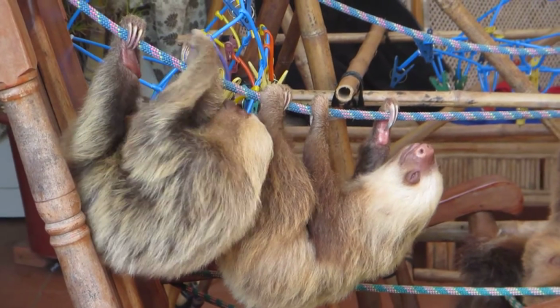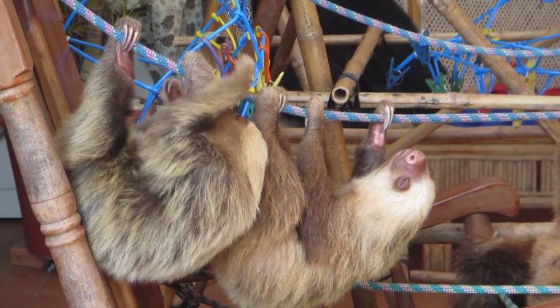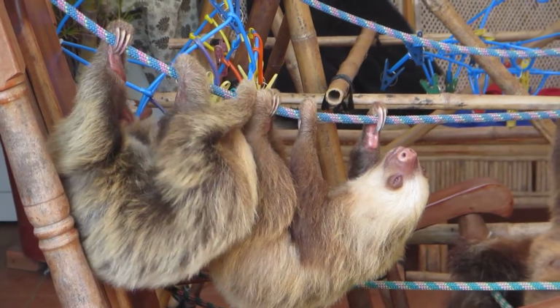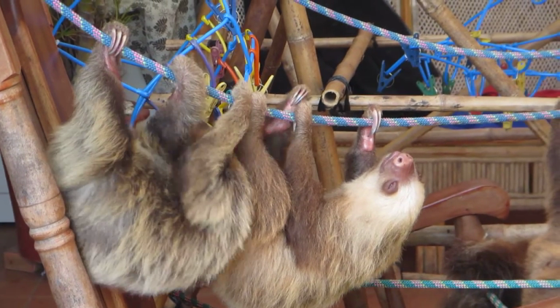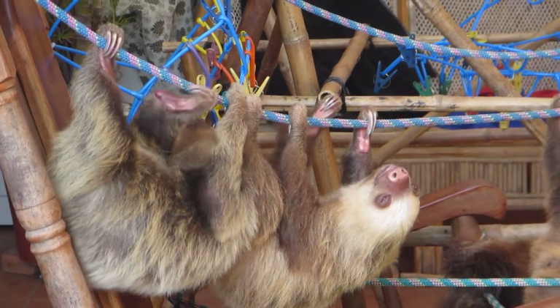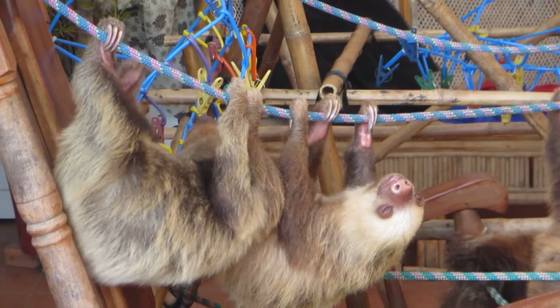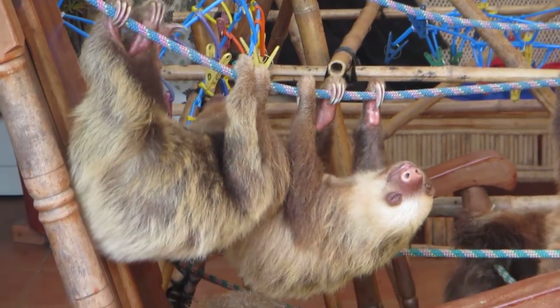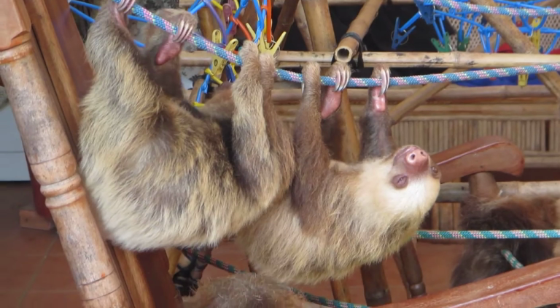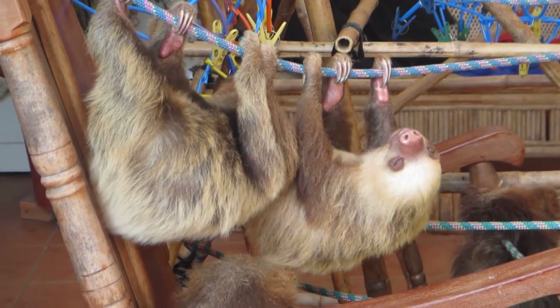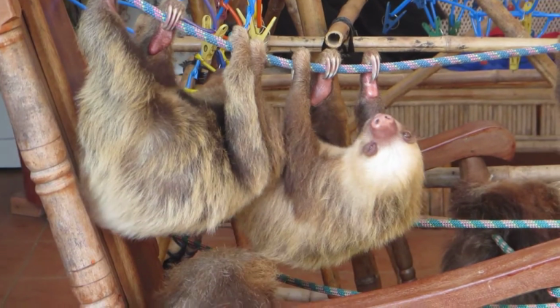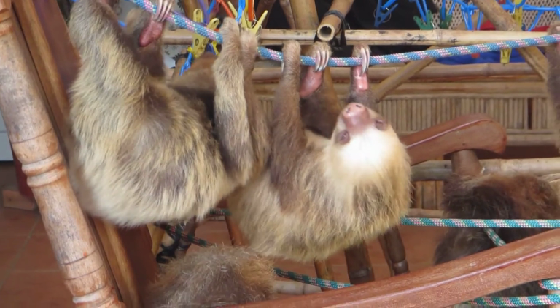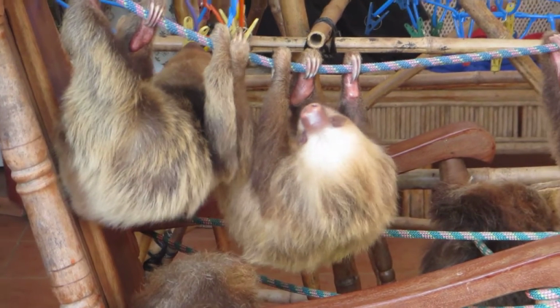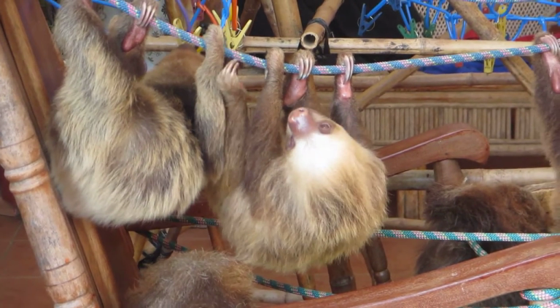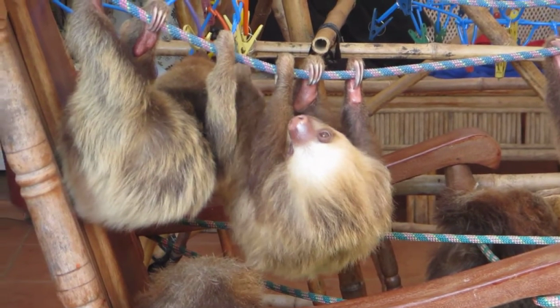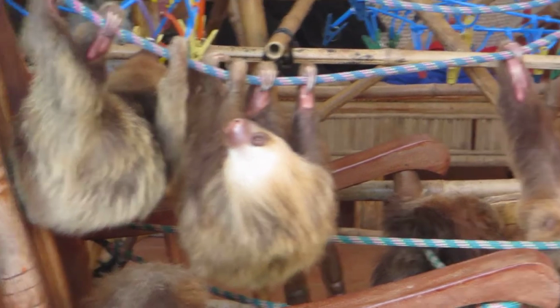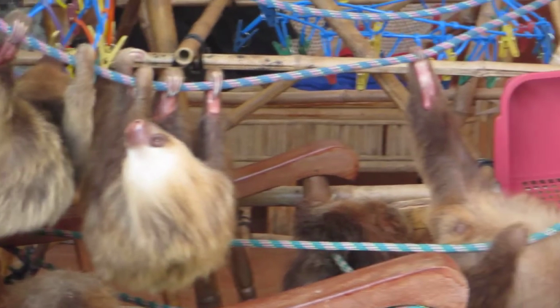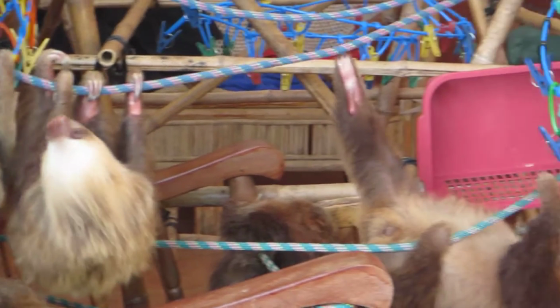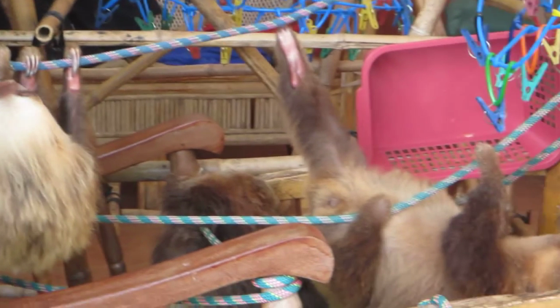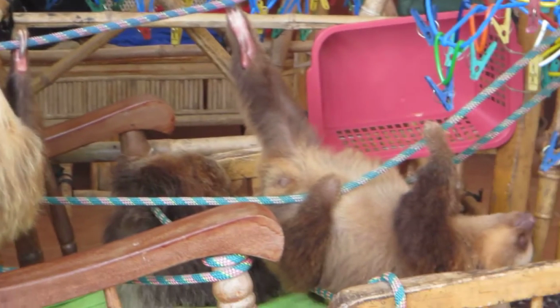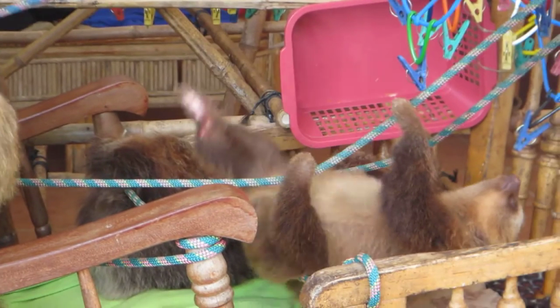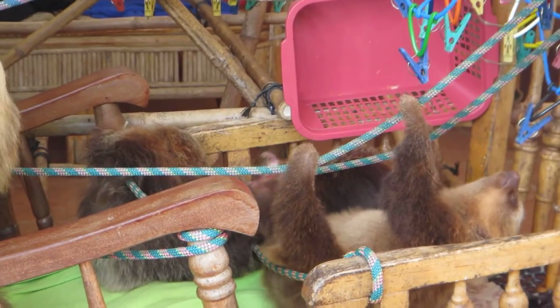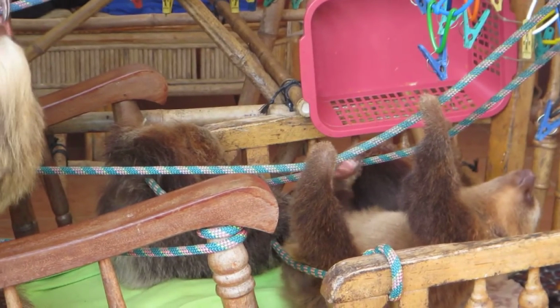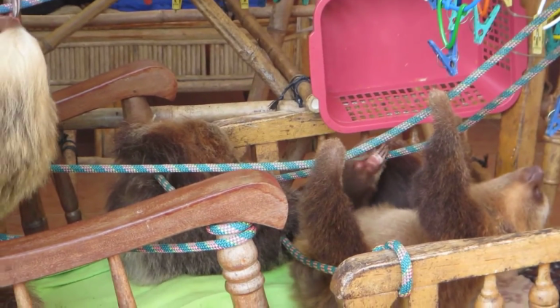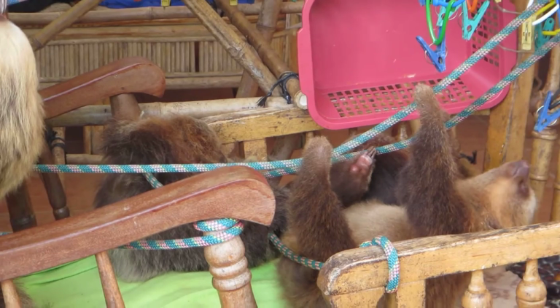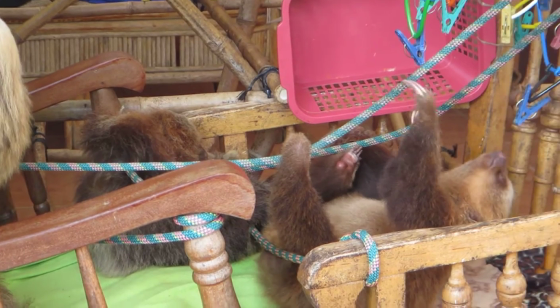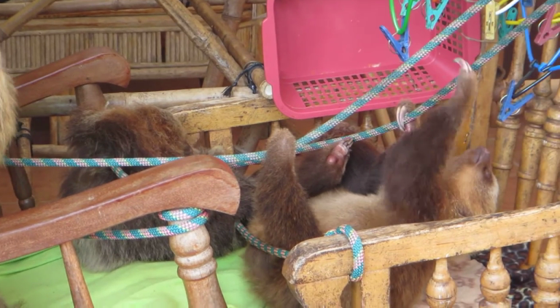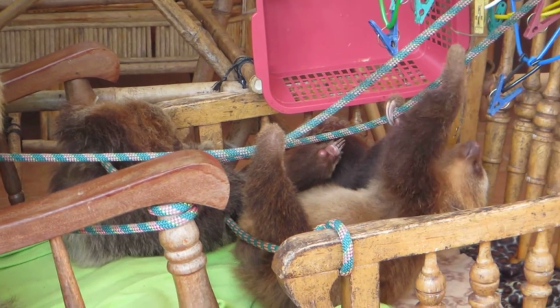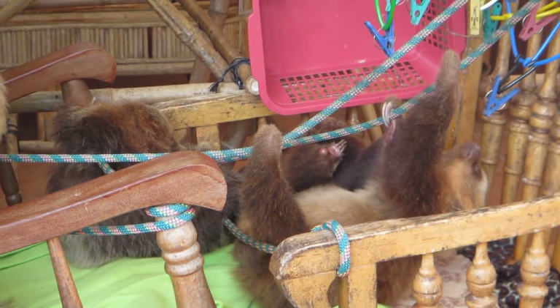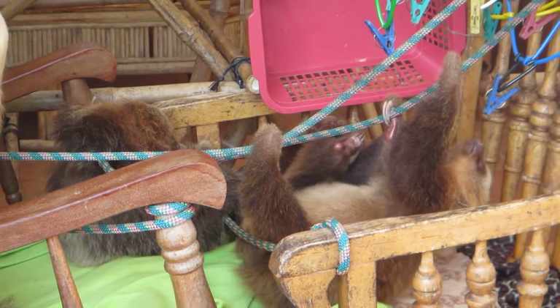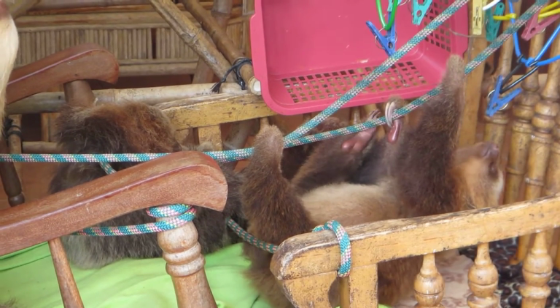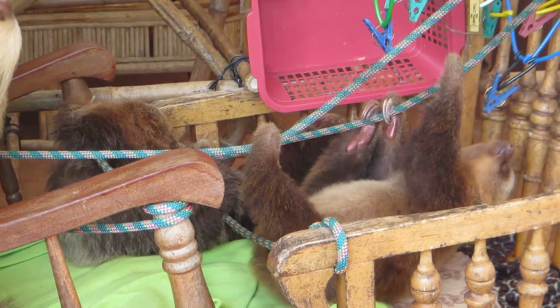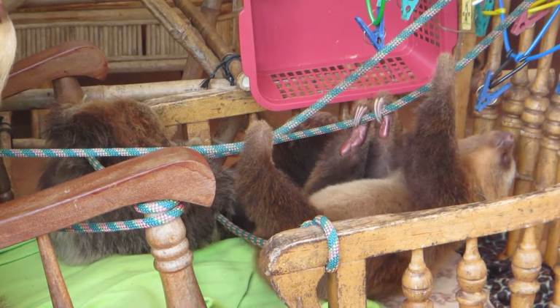Three-toed sloths, it's almost 300 days? It's two toes — I think it's 18 months. And then for three-toed sloths, it's 11 months.